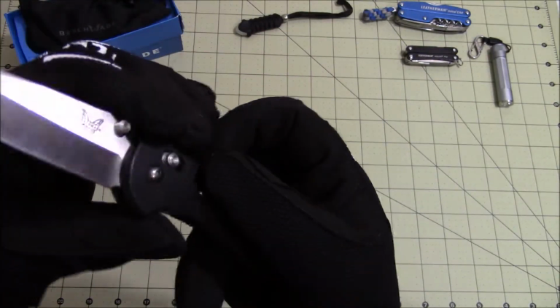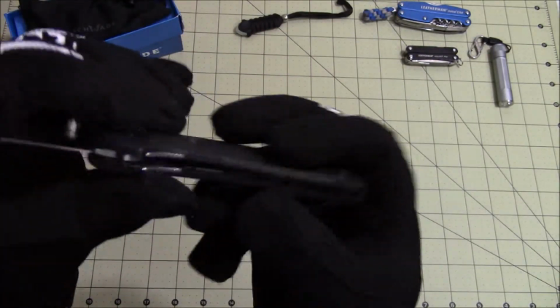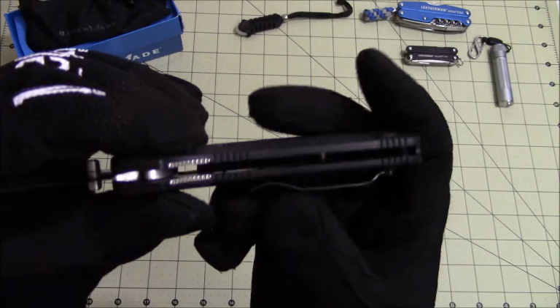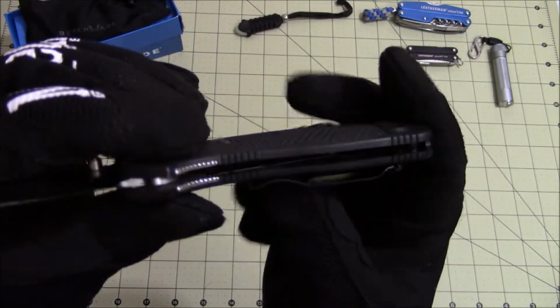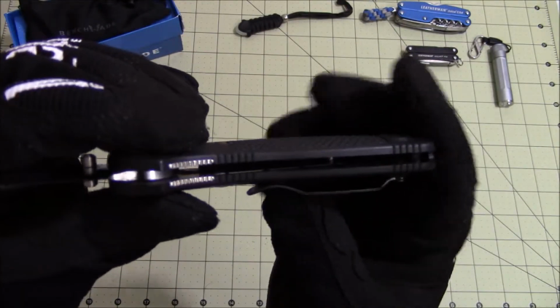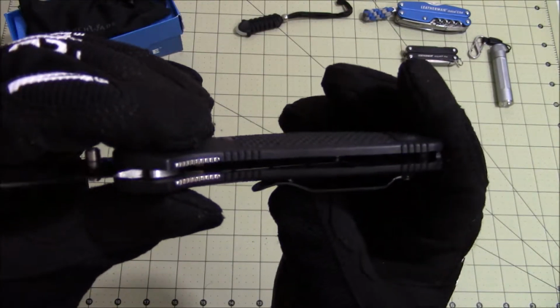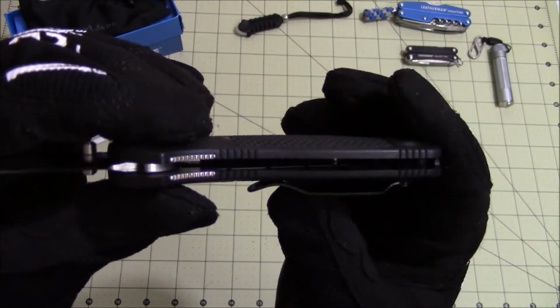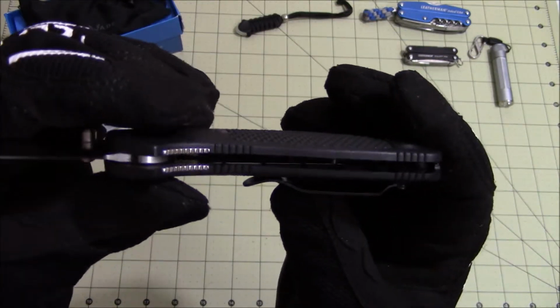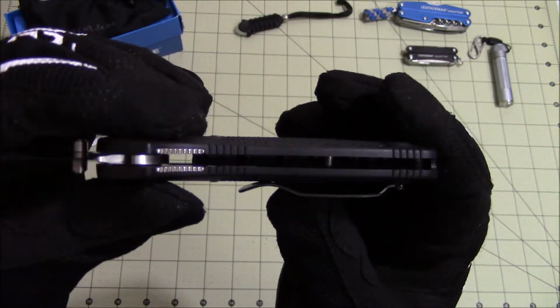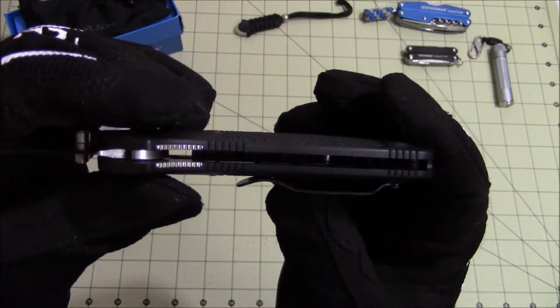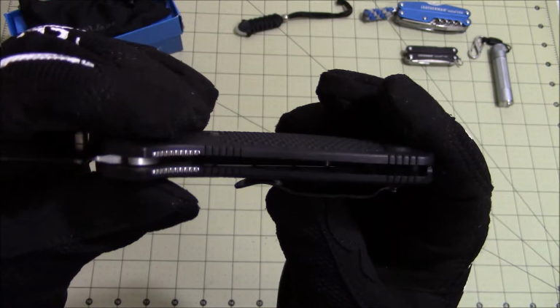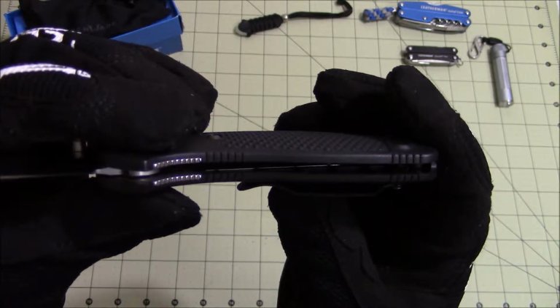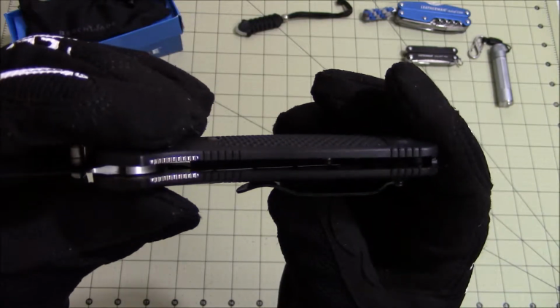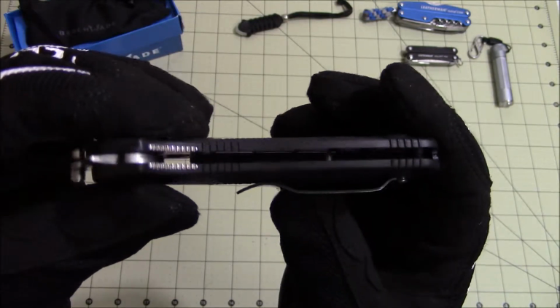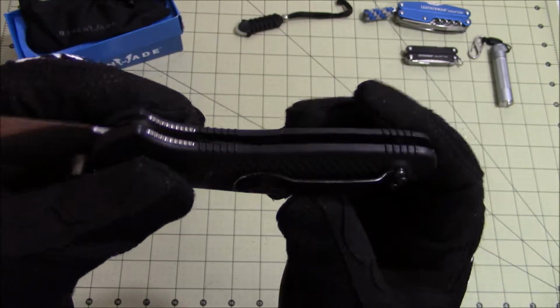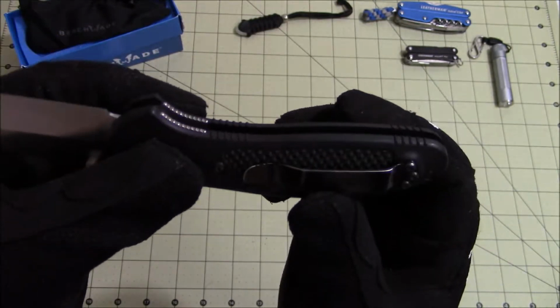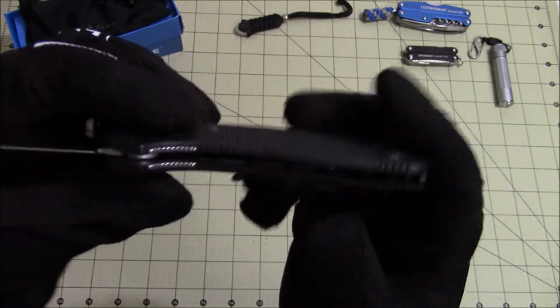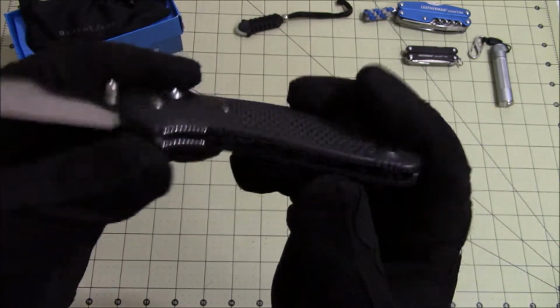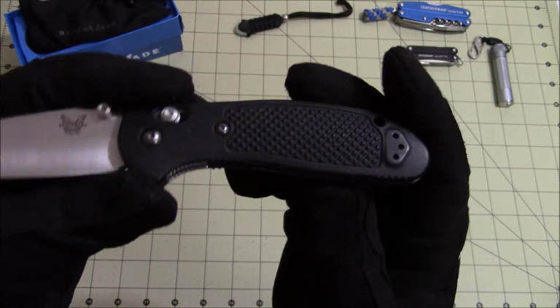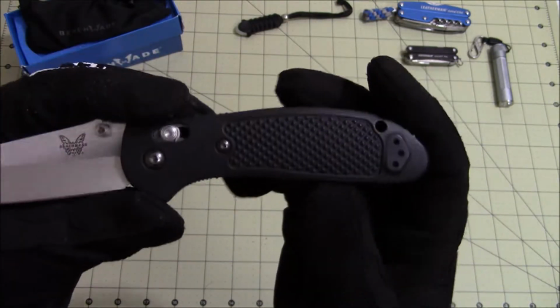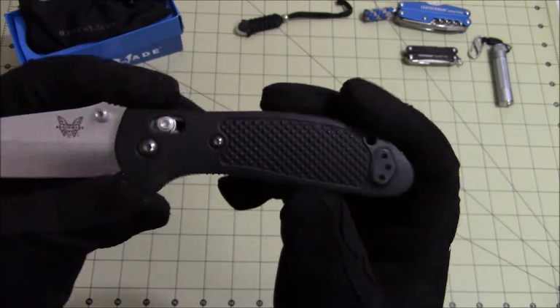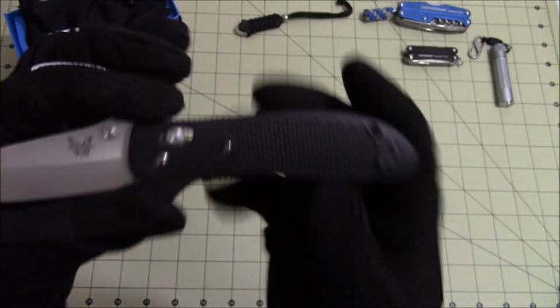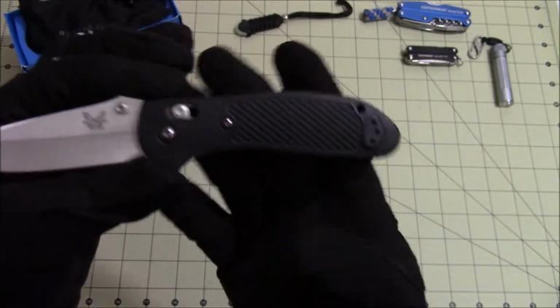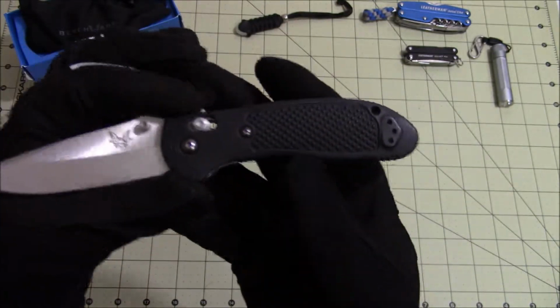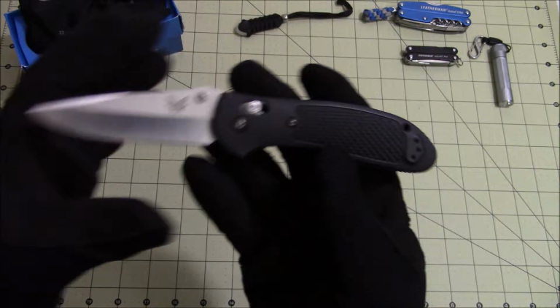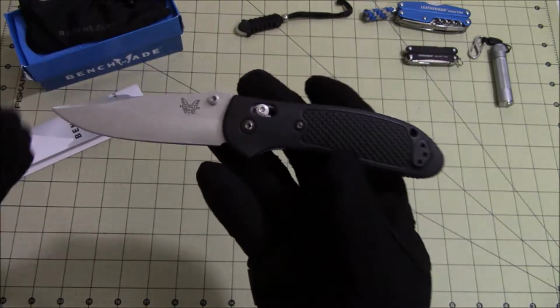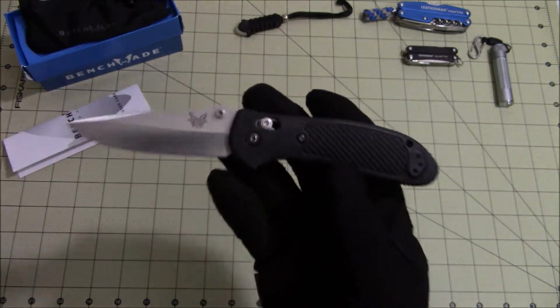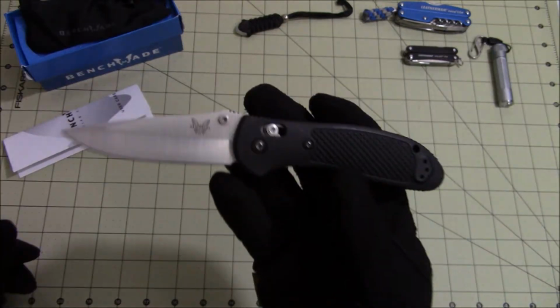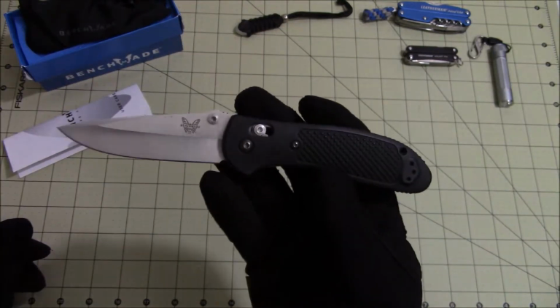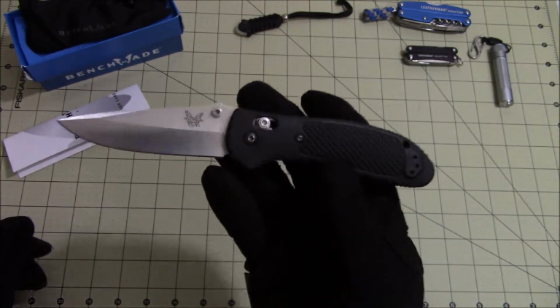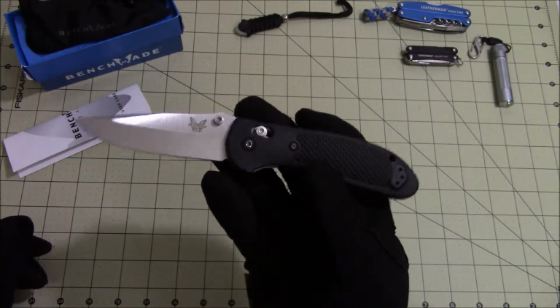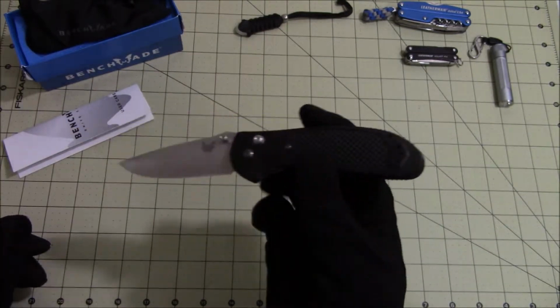There are milled out steel liners inside just to keep the weight down on this knife. It's about three and a half ounces.